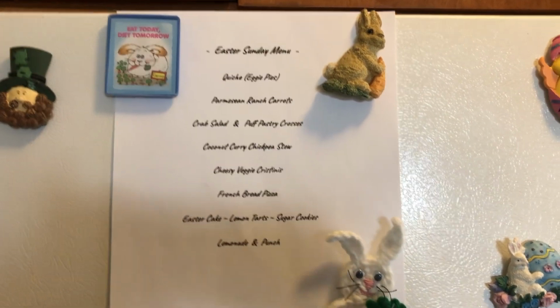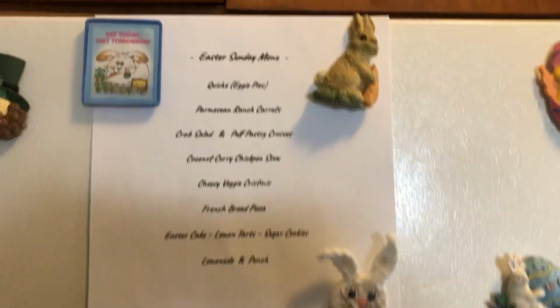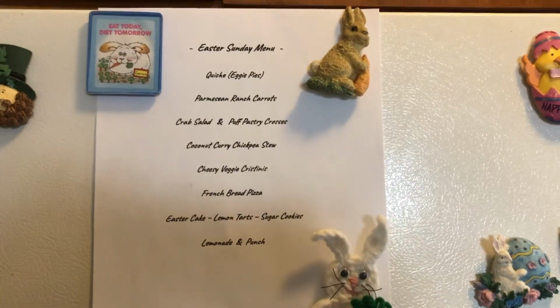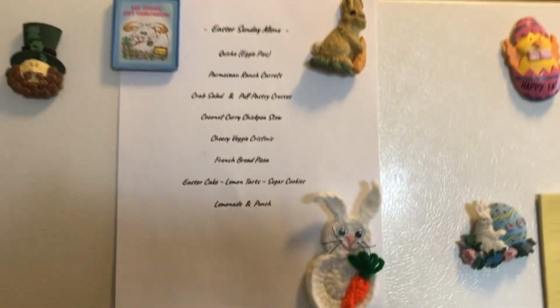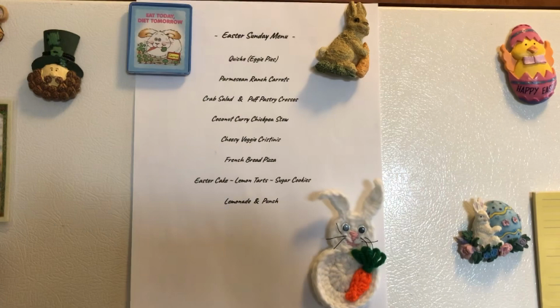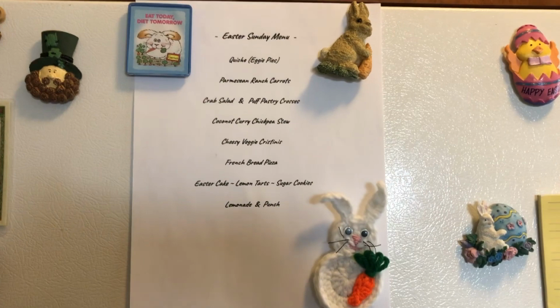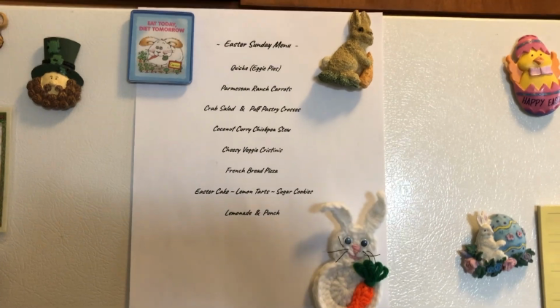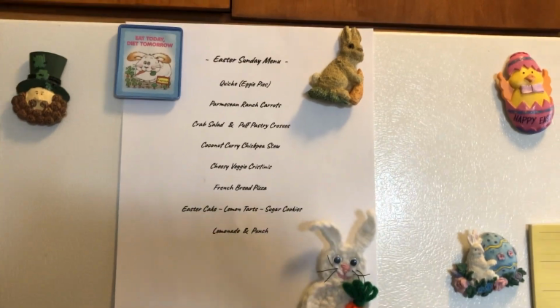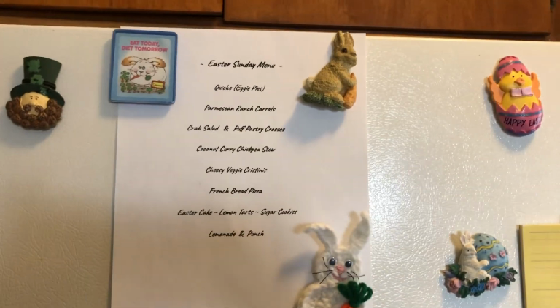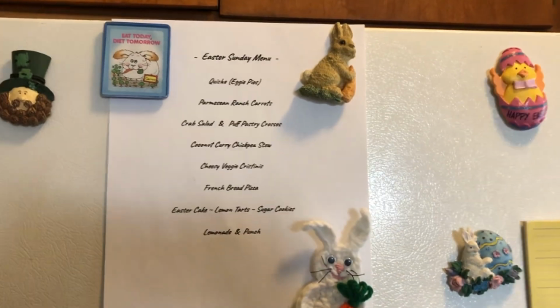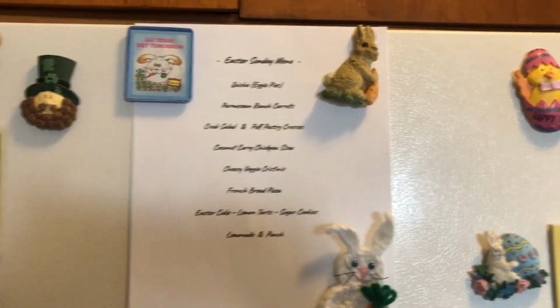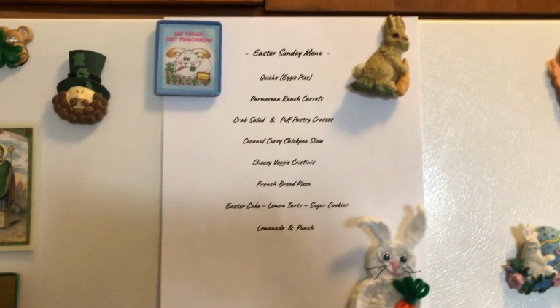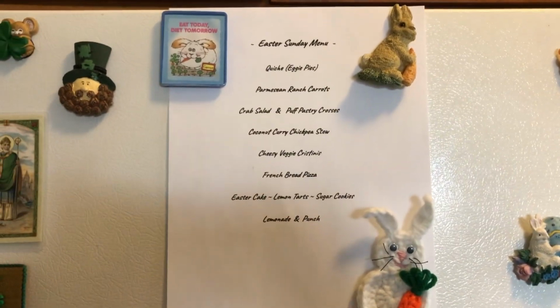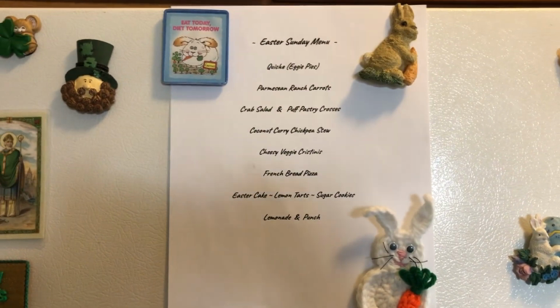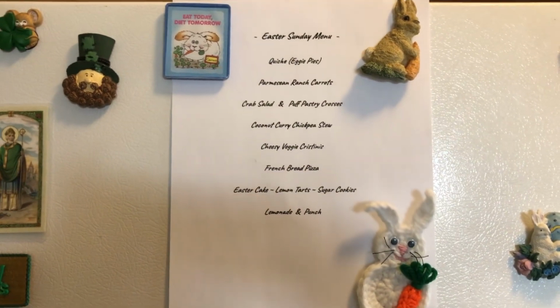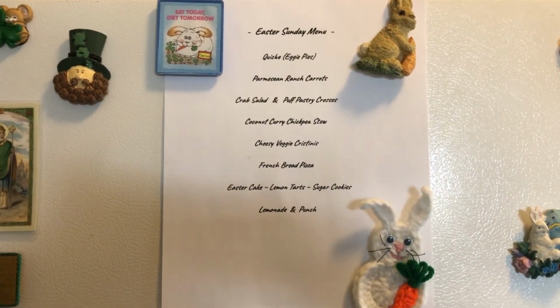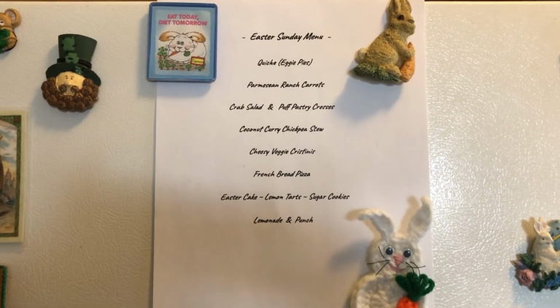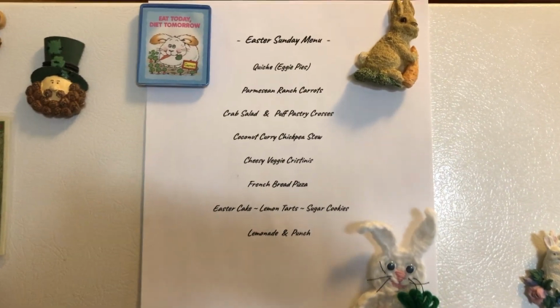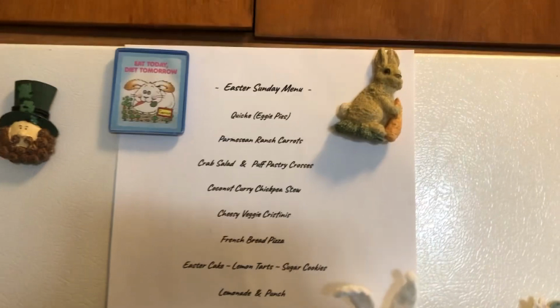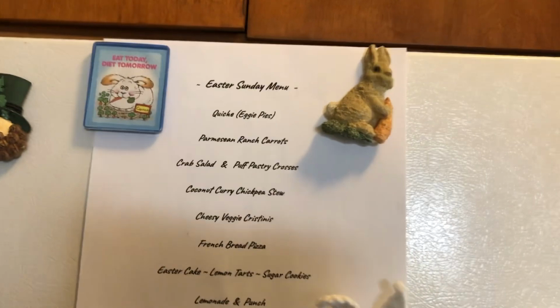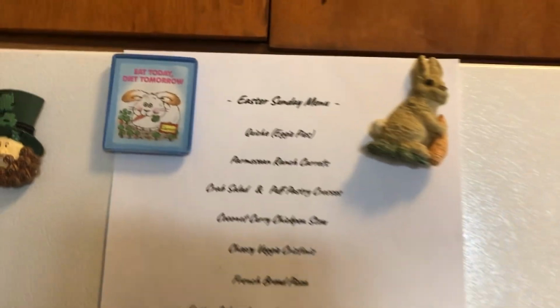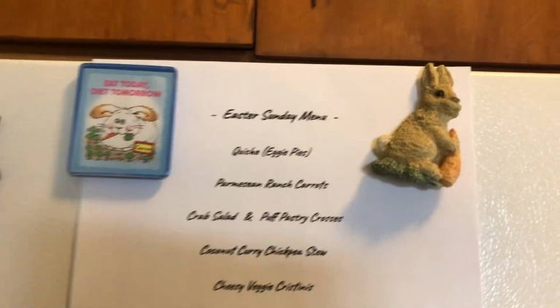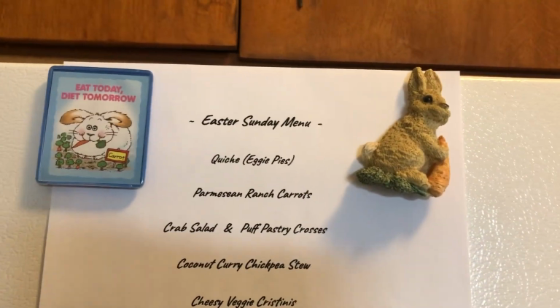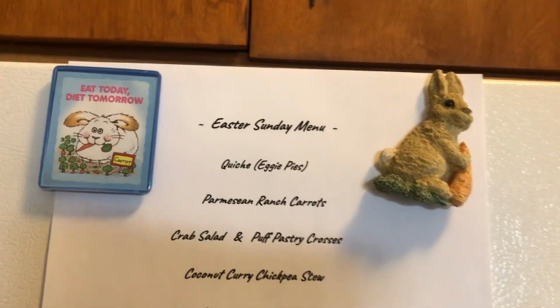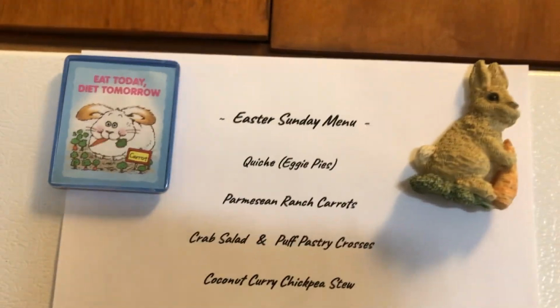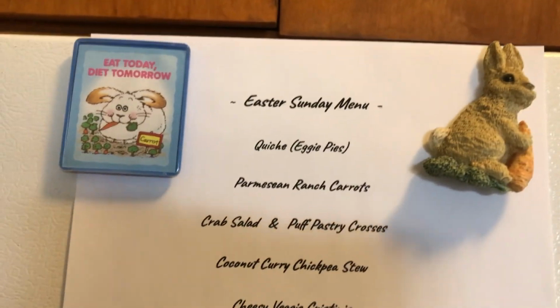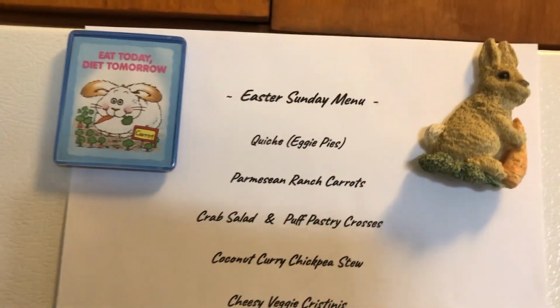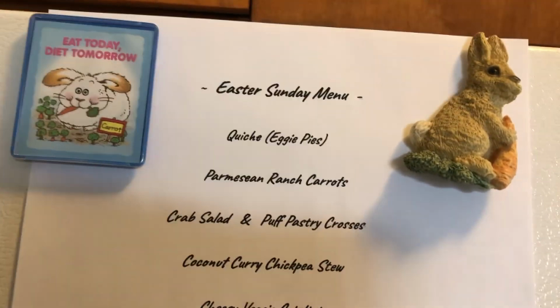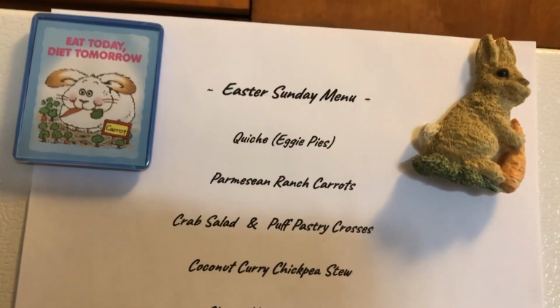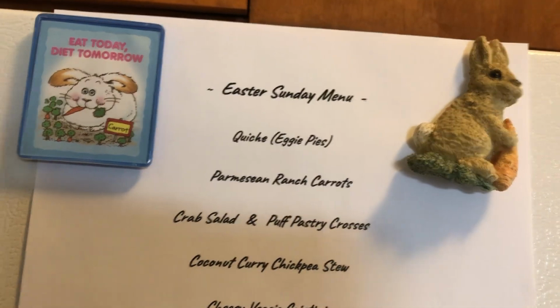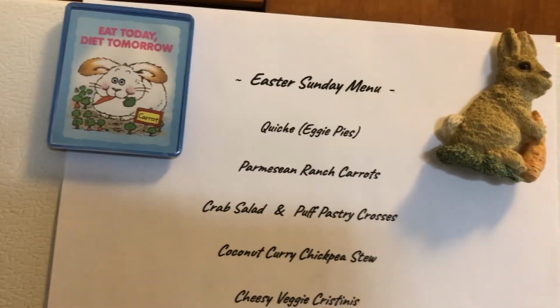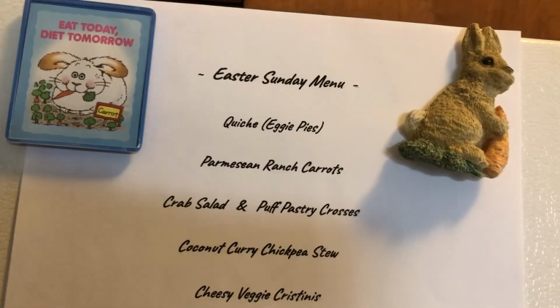Hi folks and friends on YouTube, thanks for being here. I'm Still Dreaming is my channel, and in this video I want to share my Easter Sunday menu. I'm going to be having company here in about half an hour.